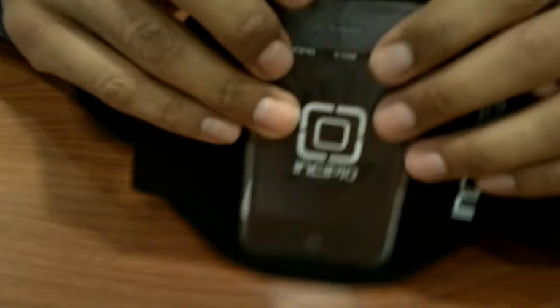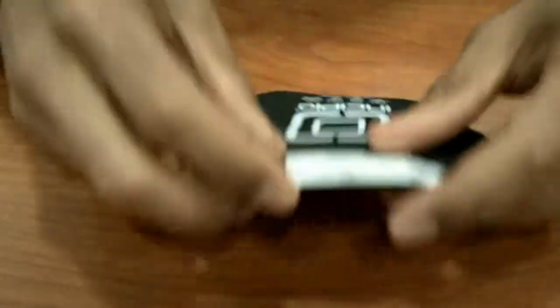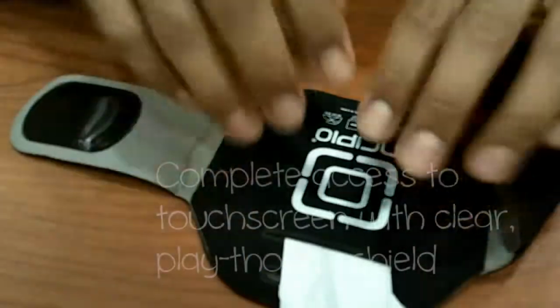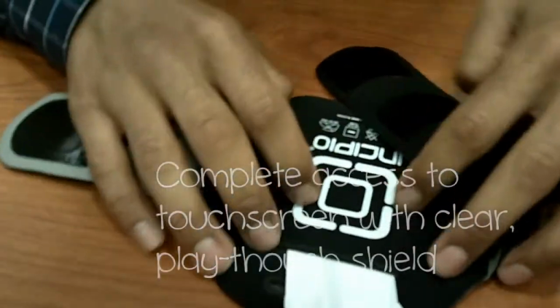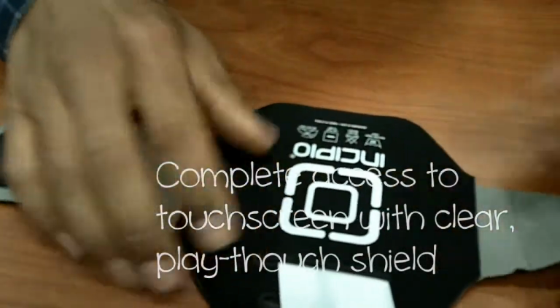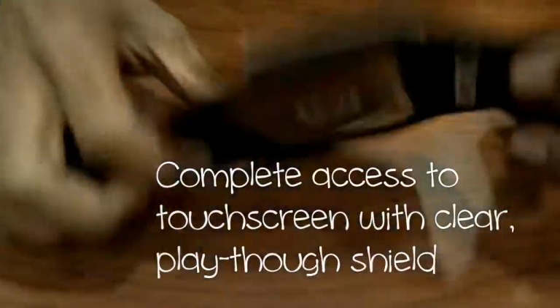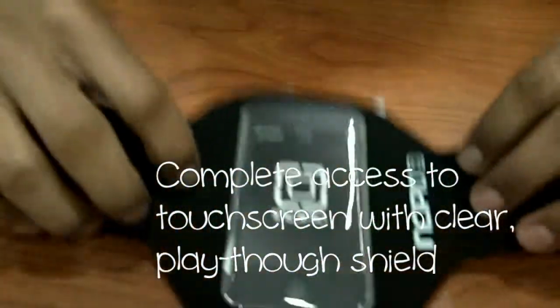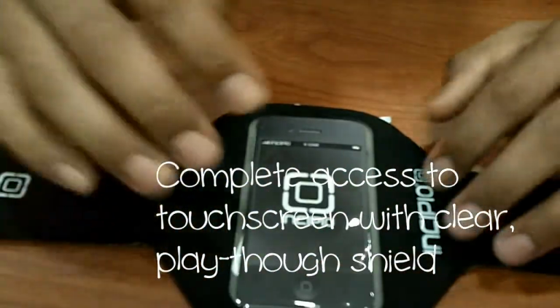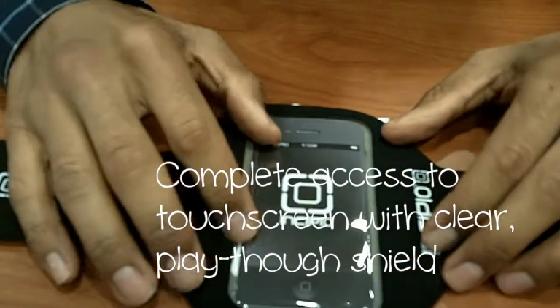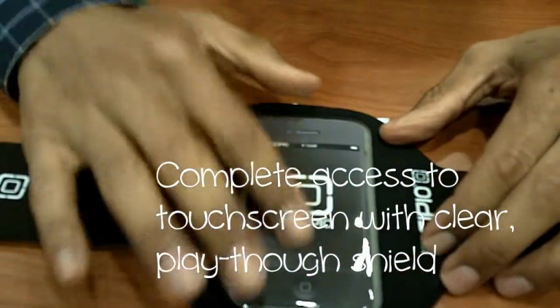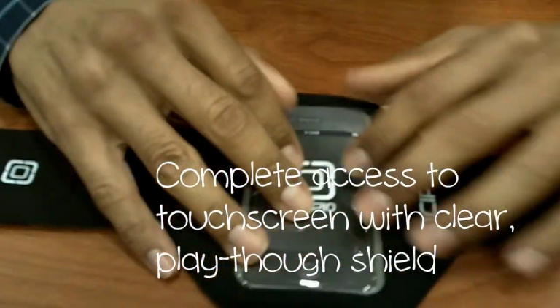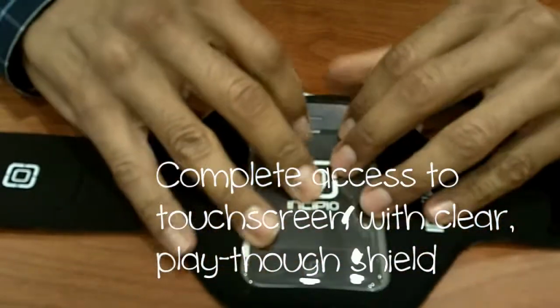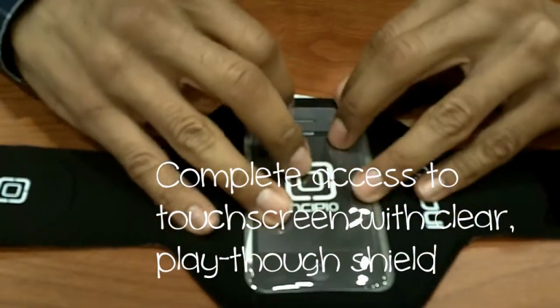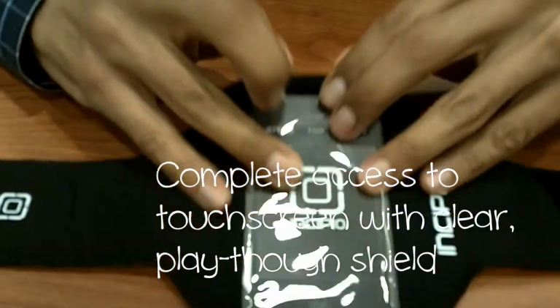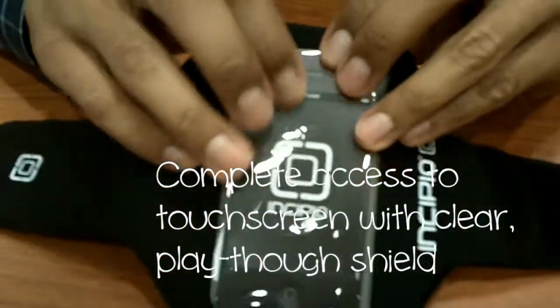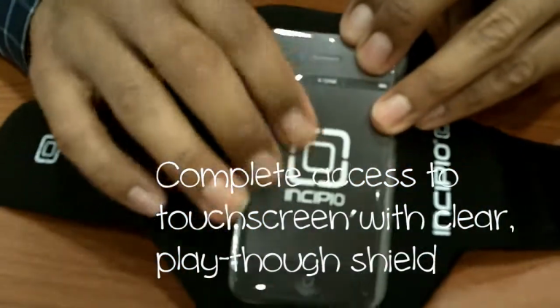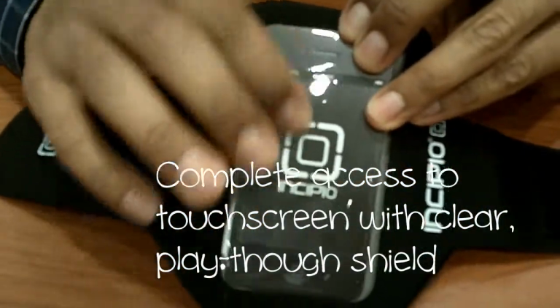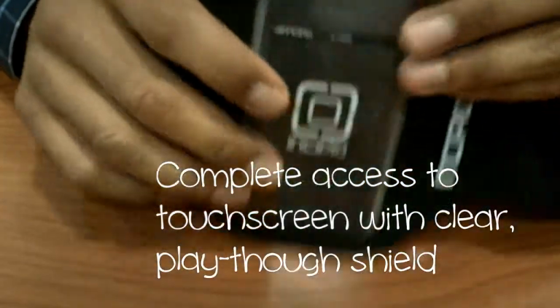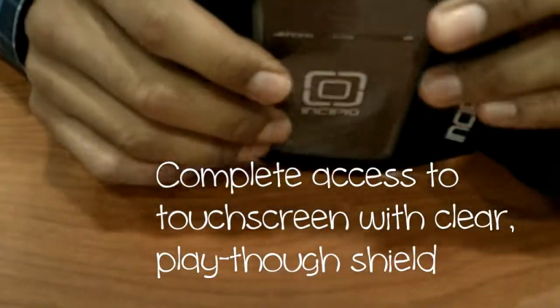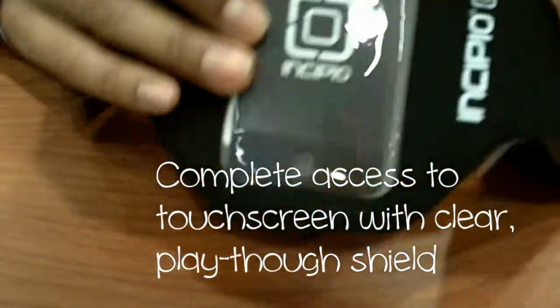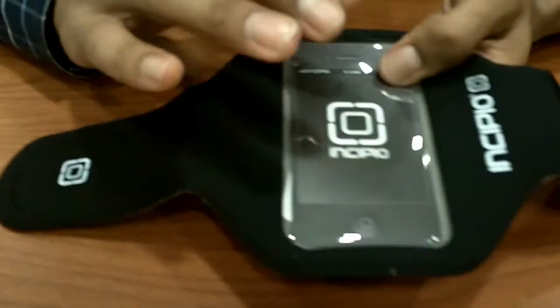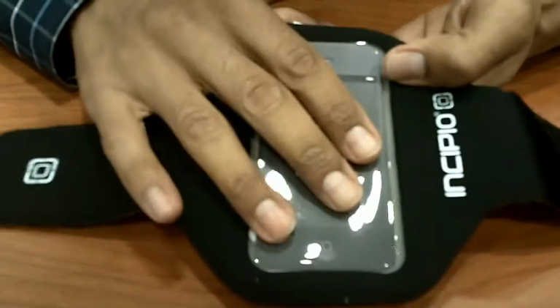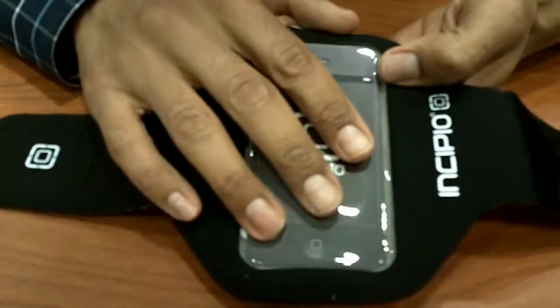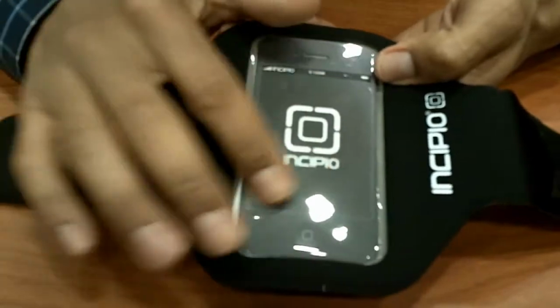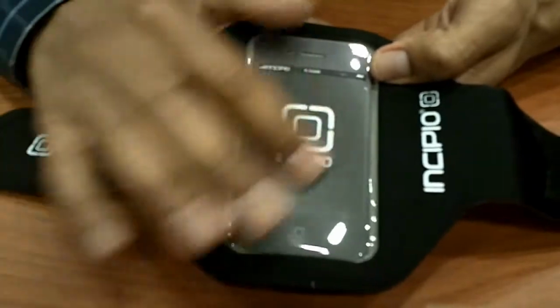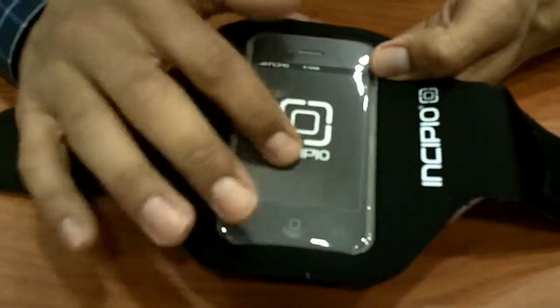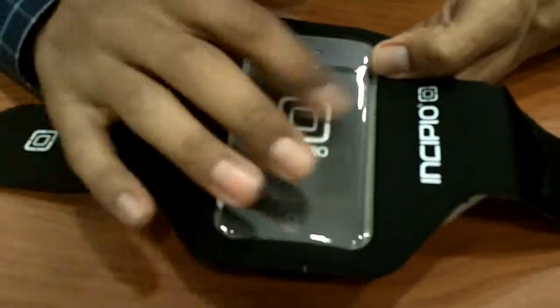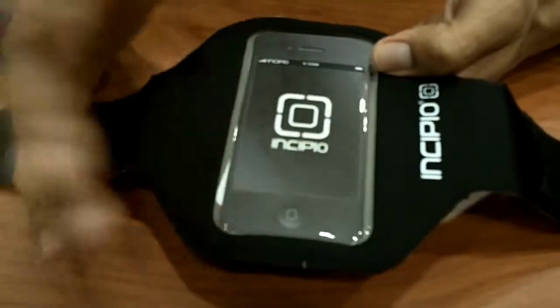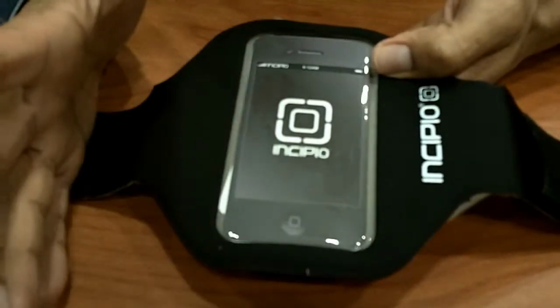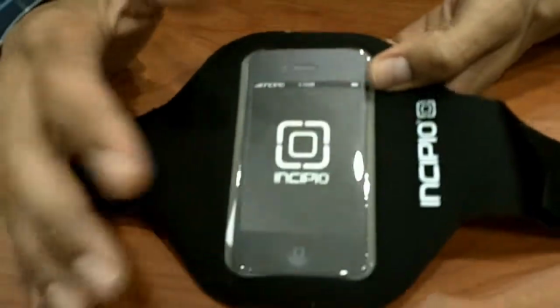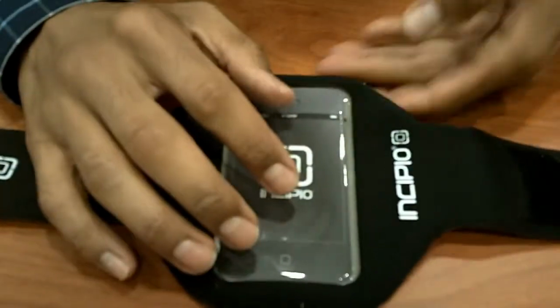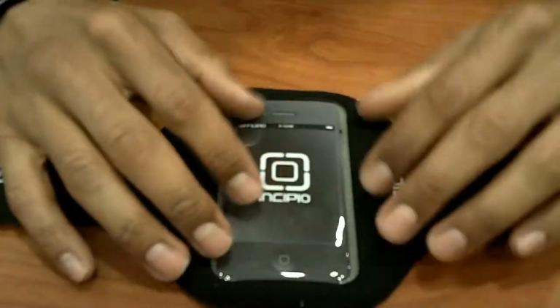It has complete access to the touchscreen with a clear playthrough shield. This little shield is a clear plastic cover, so I can actually put my device into it and still use it with no problem.